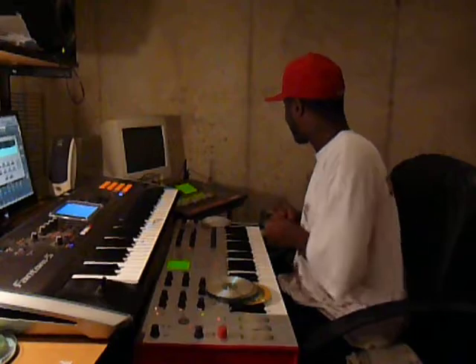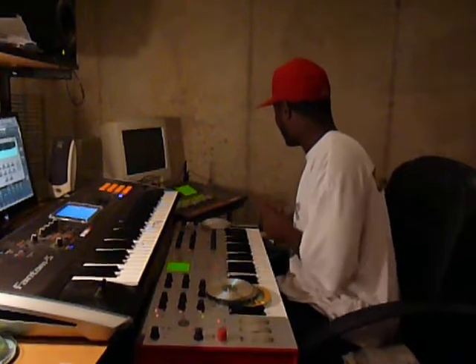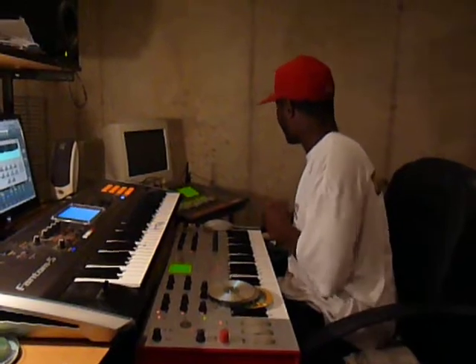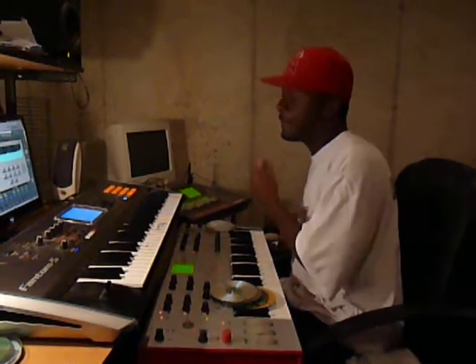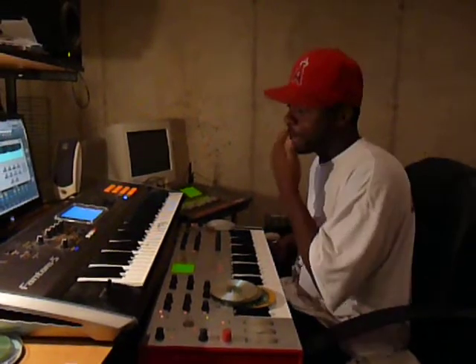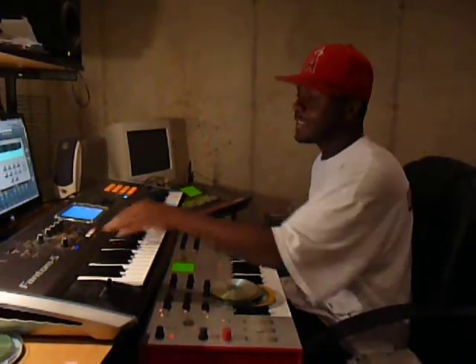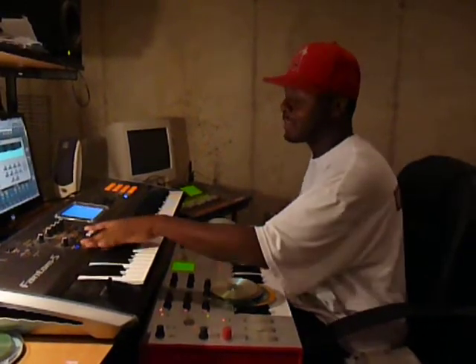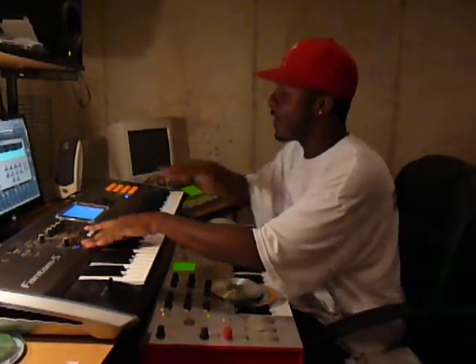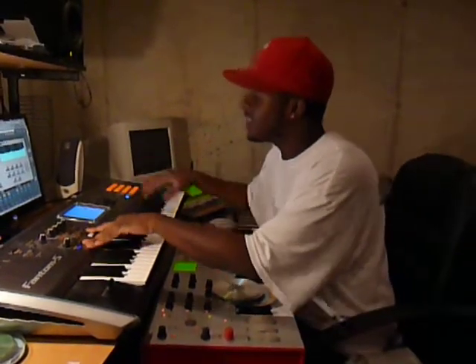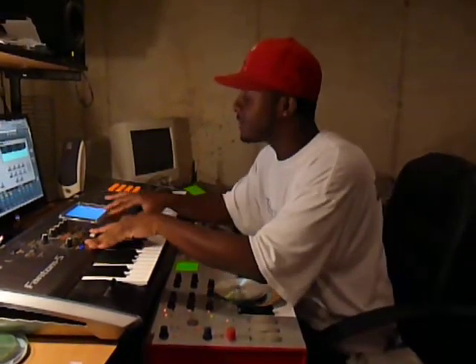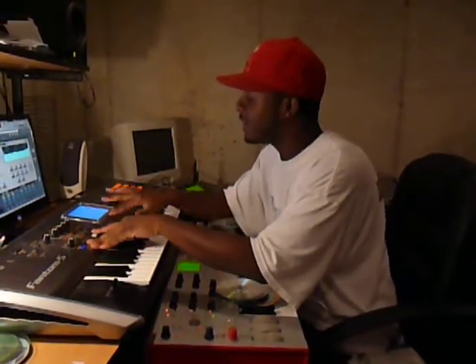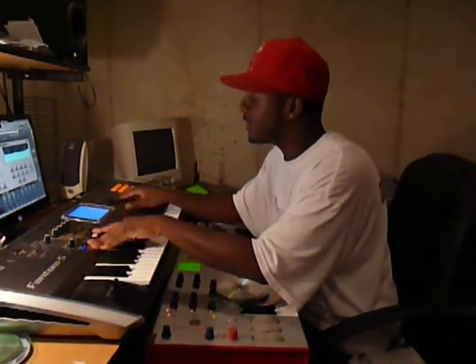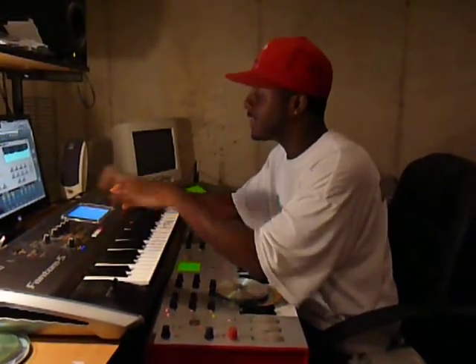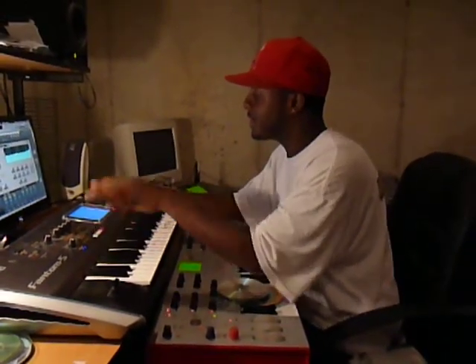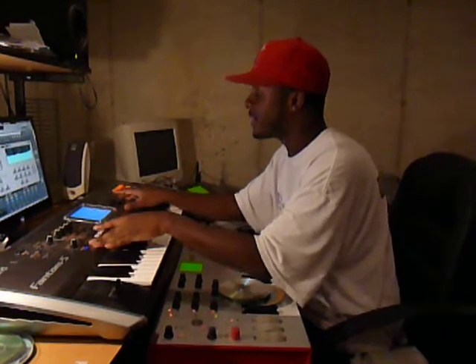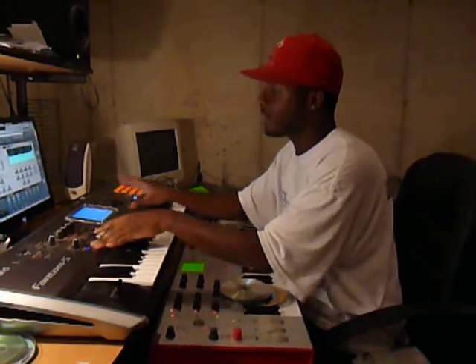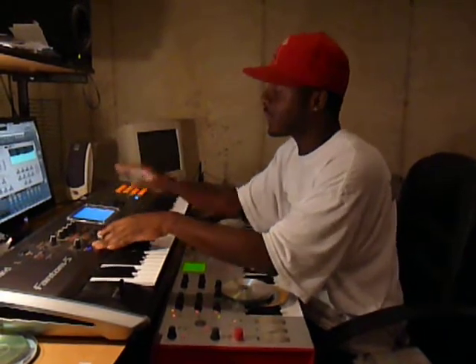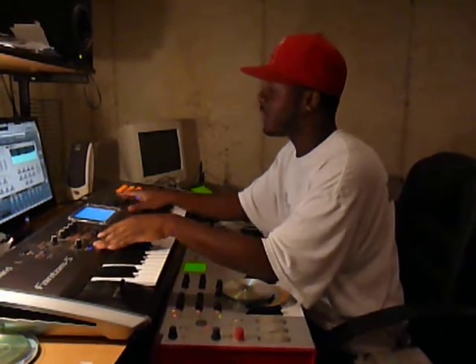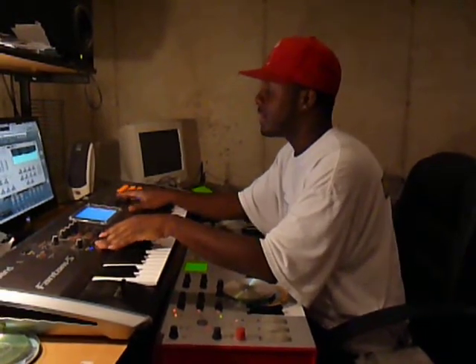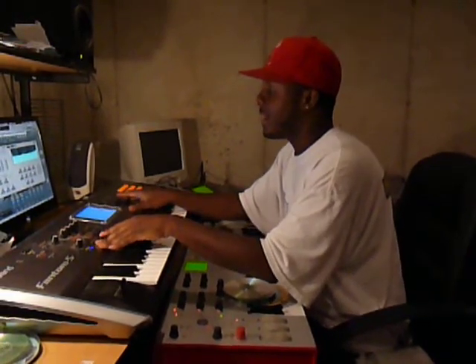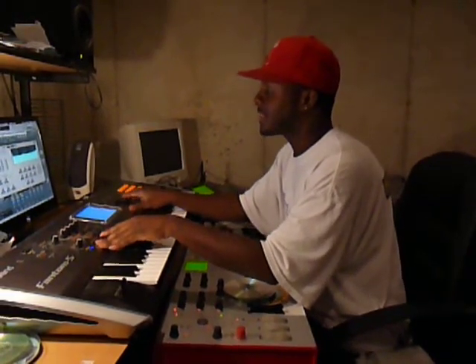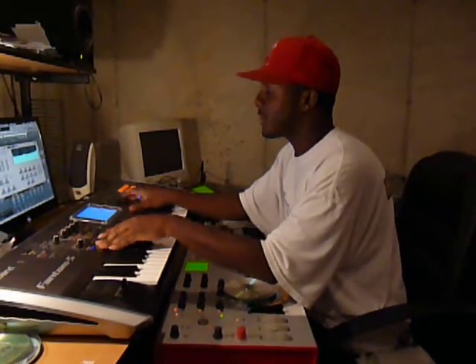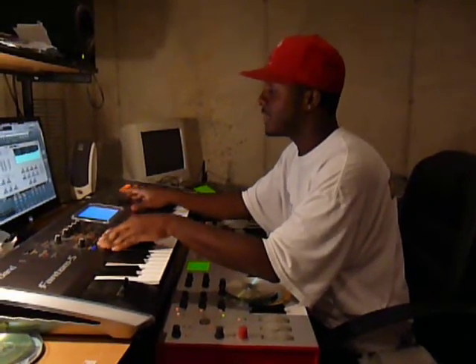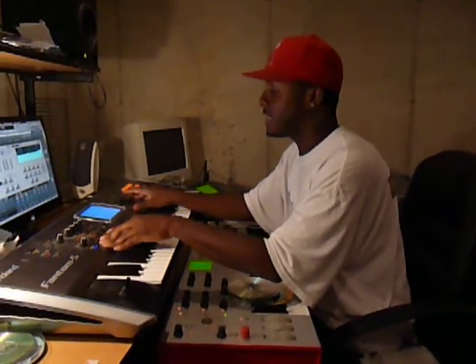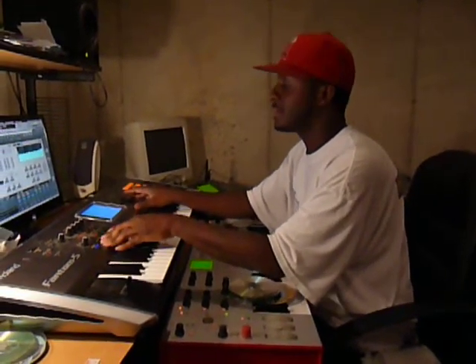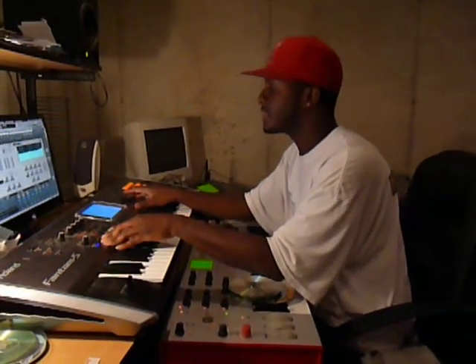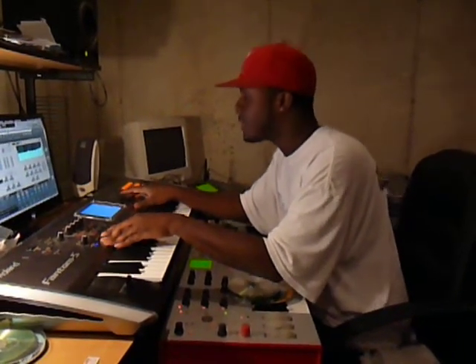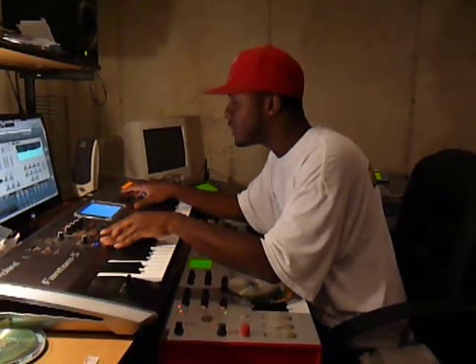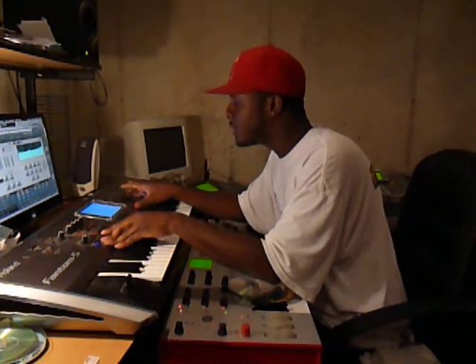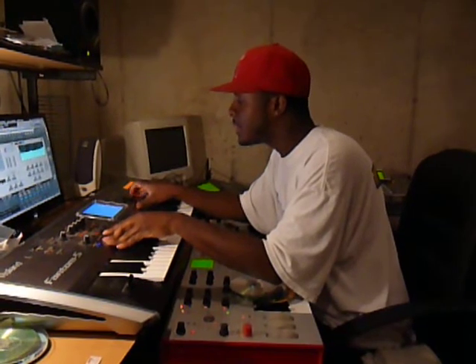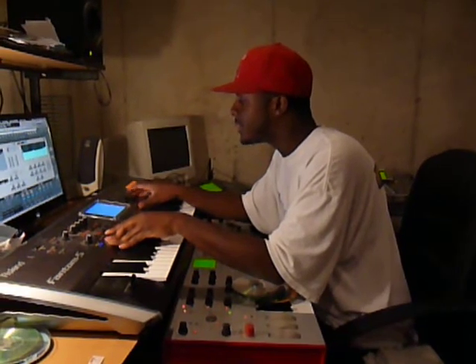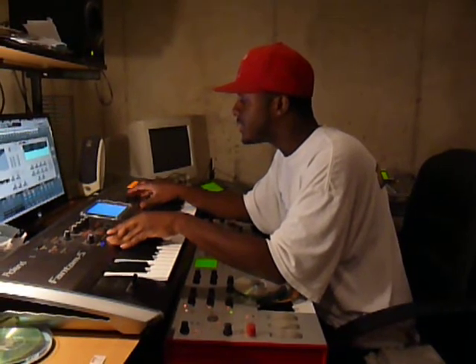Back in the studio again. I'm going to hear something — I already see the beat, so it's already finished. First I'll start off with a sample, so I'm going to let you hear it.